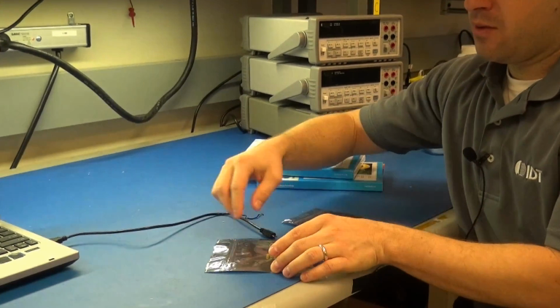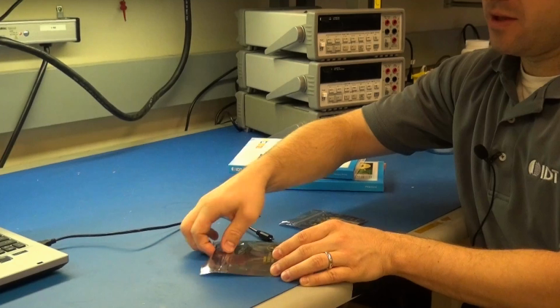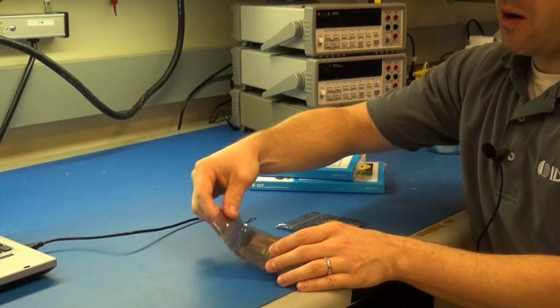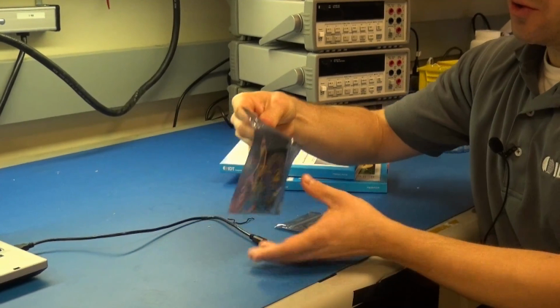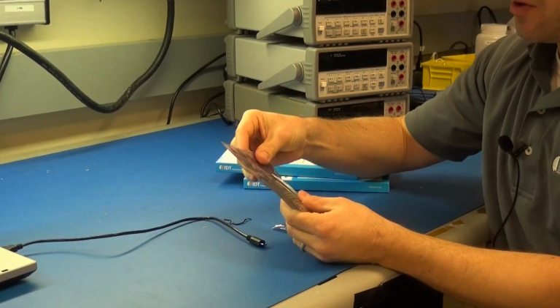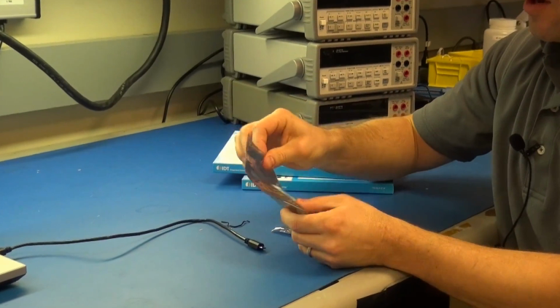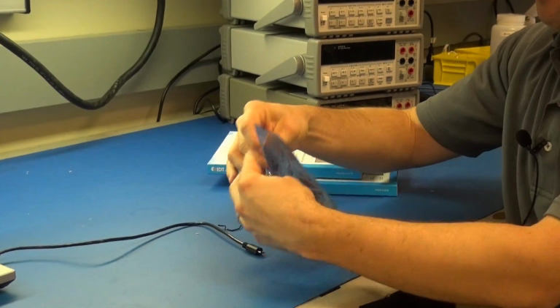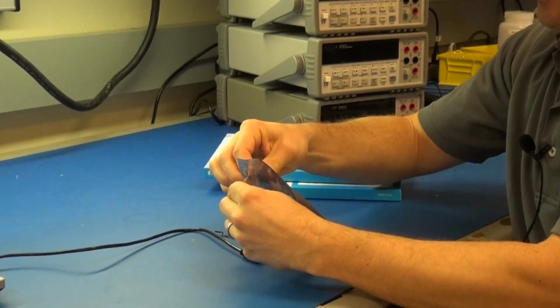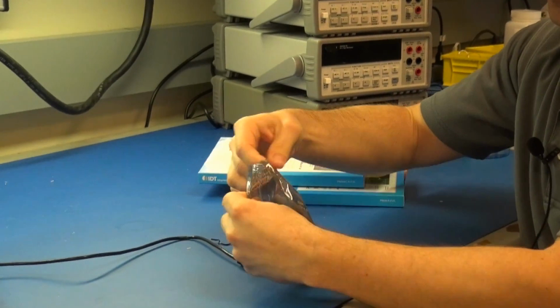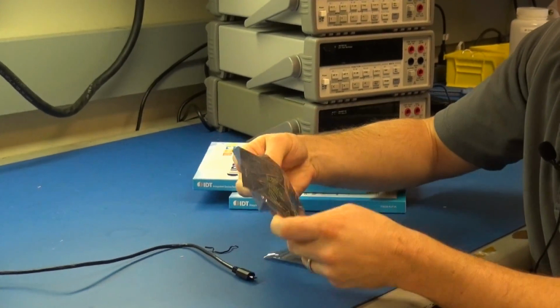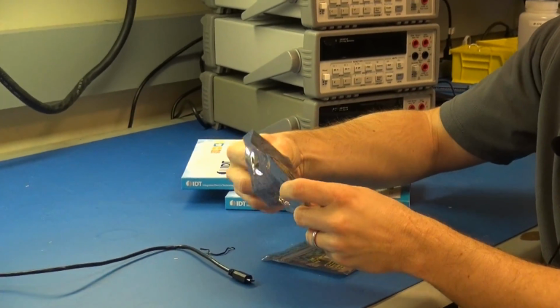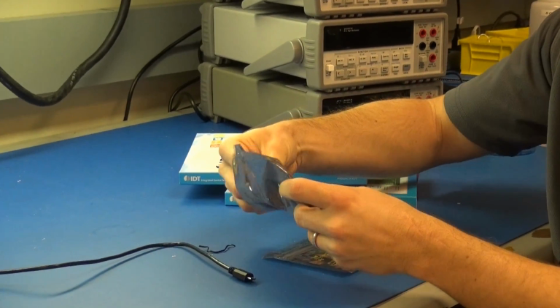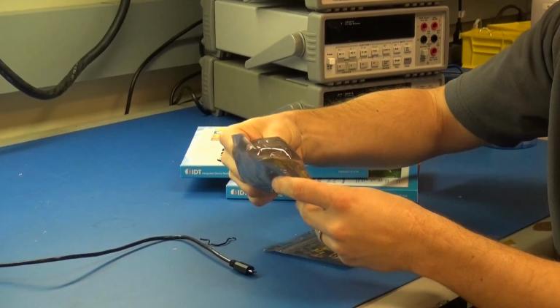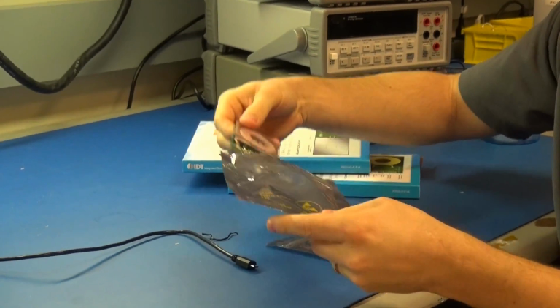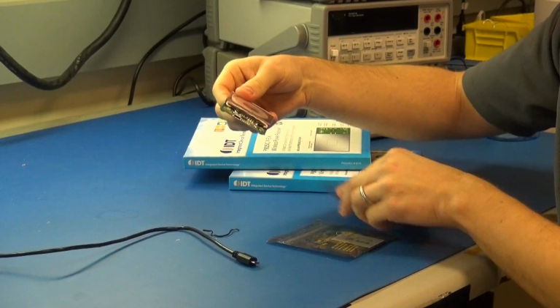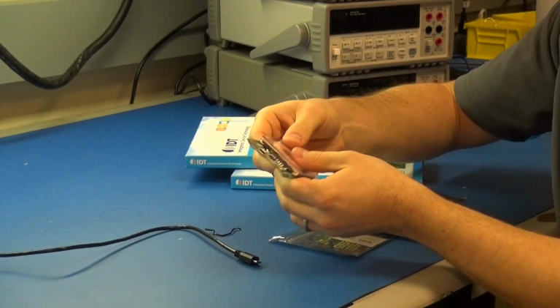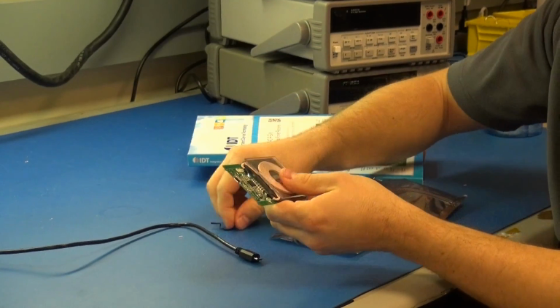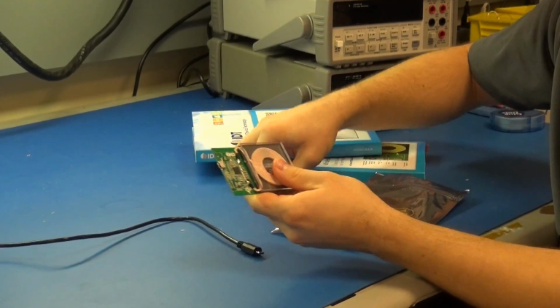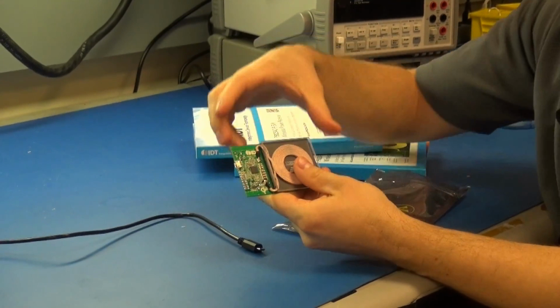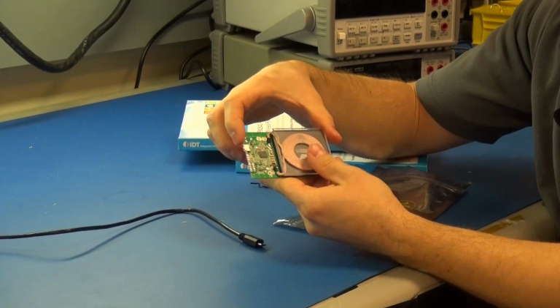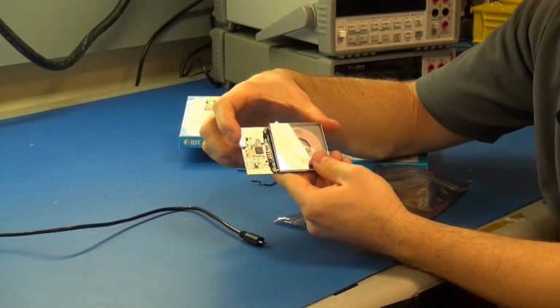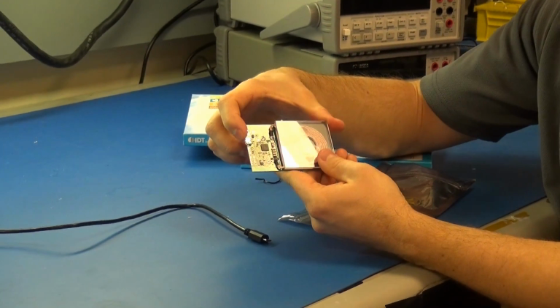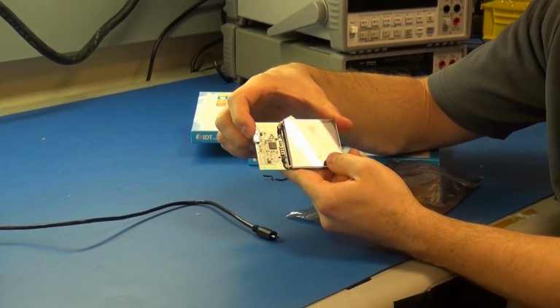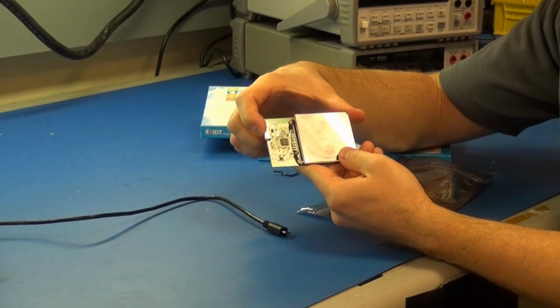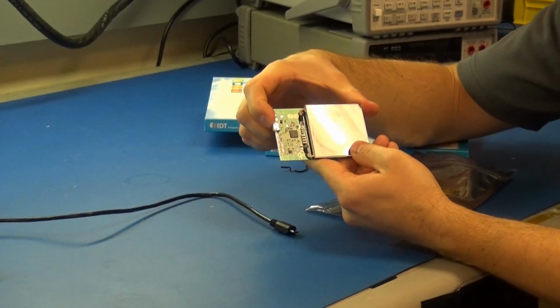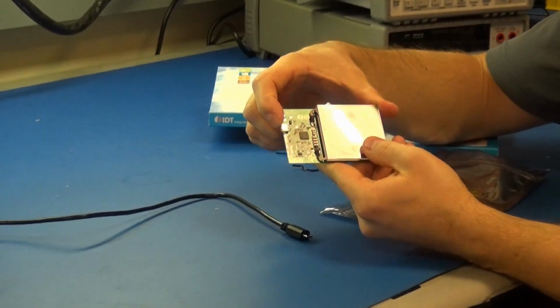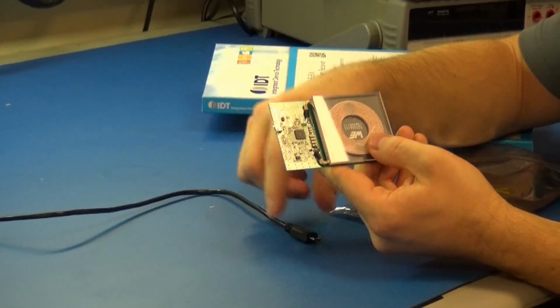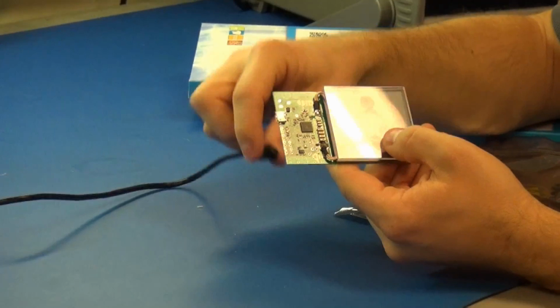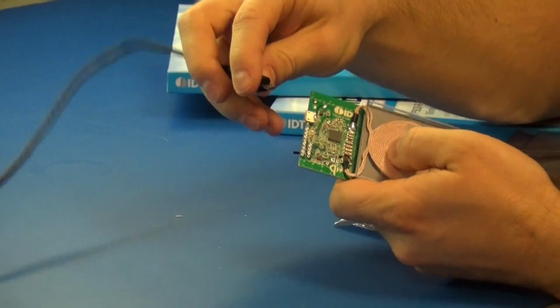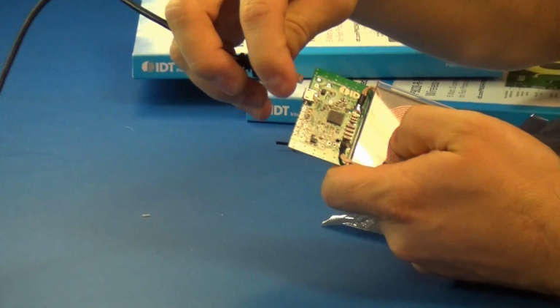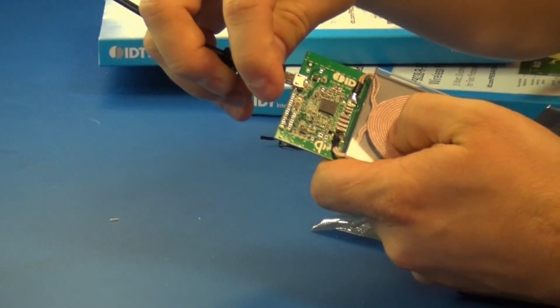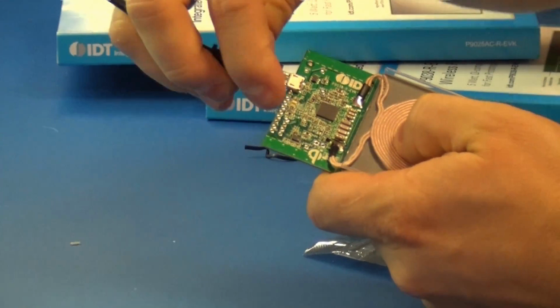We'll take our transmitter board out of this bag. You'll notice on the side of this board we have a micro USB input, so you just plug that in.